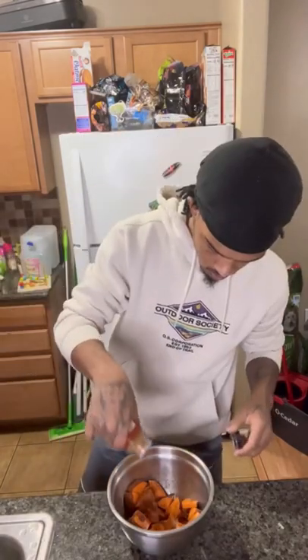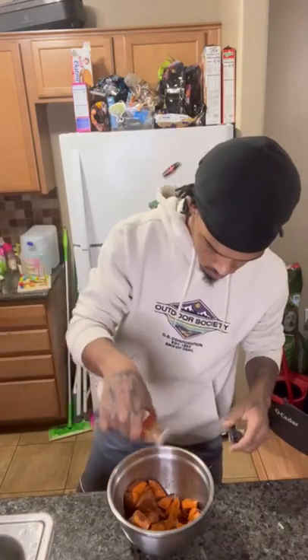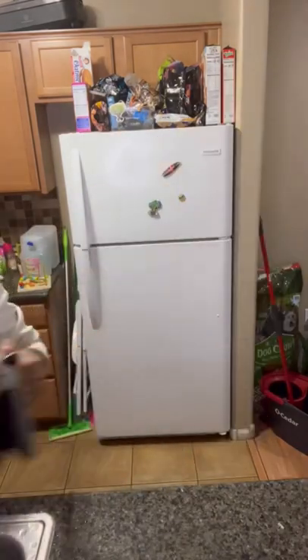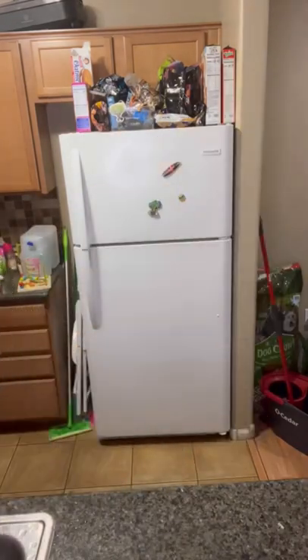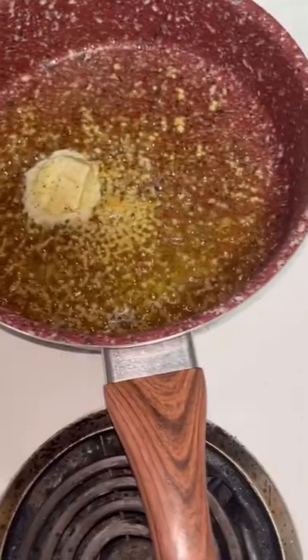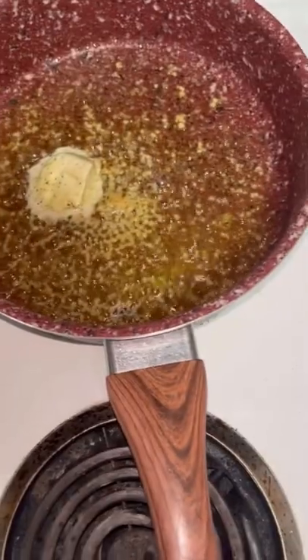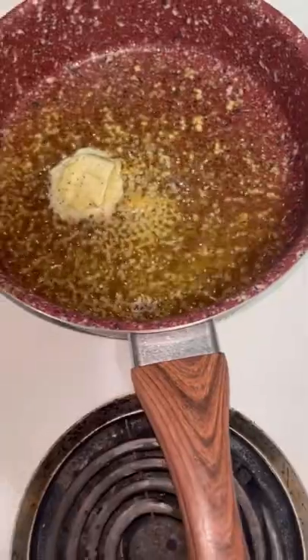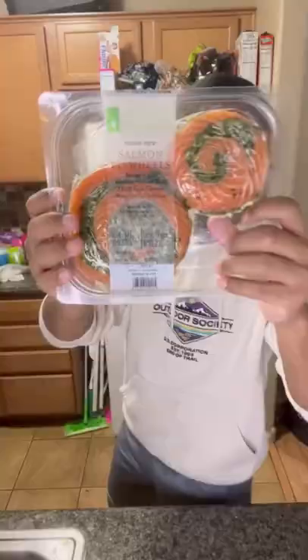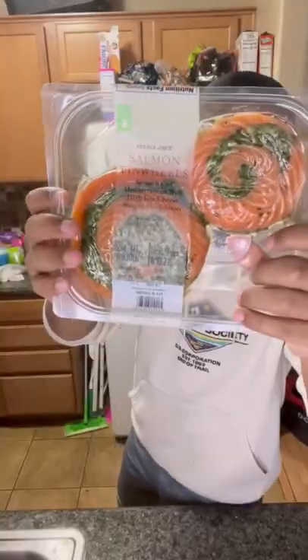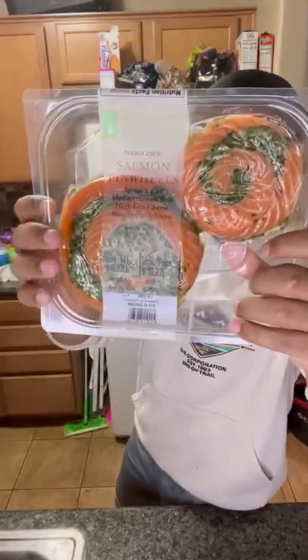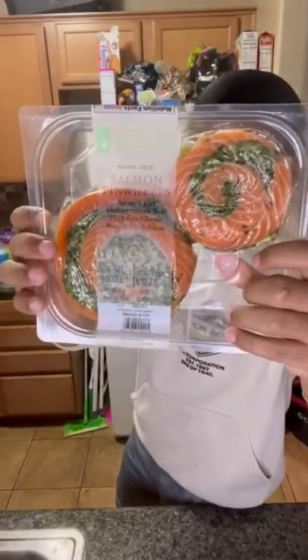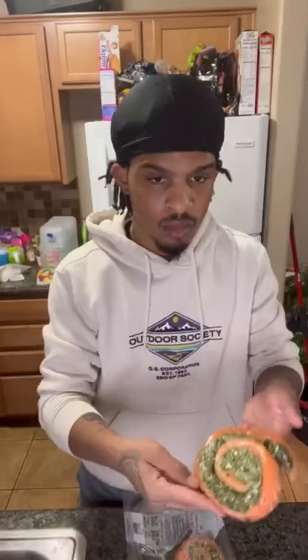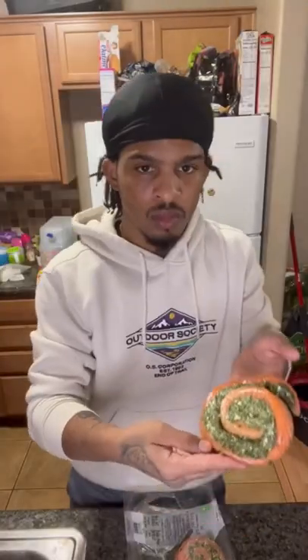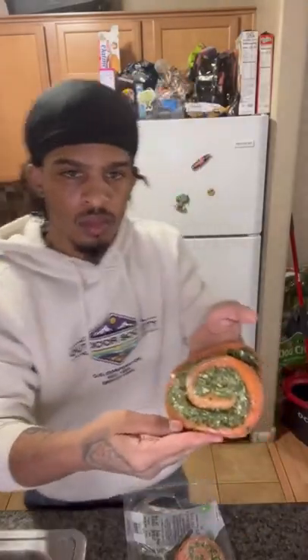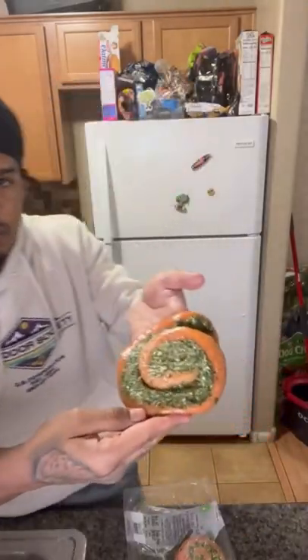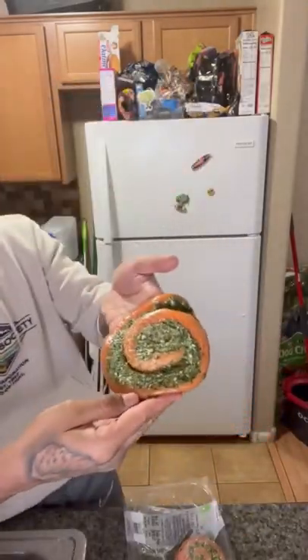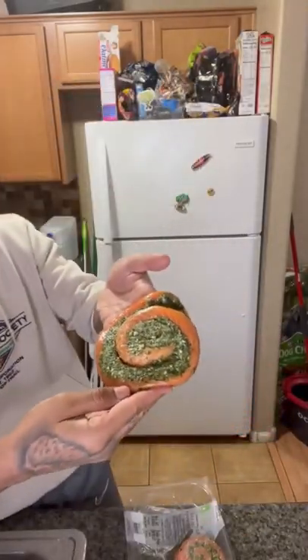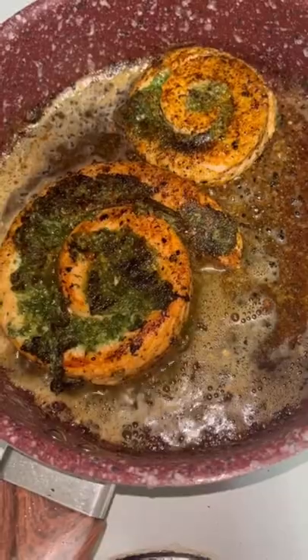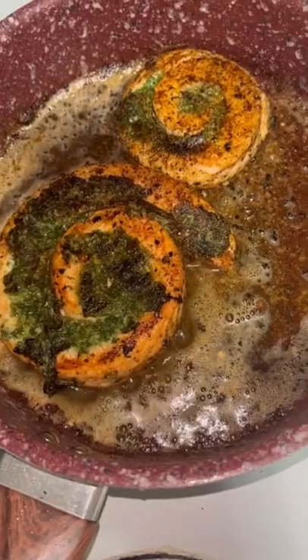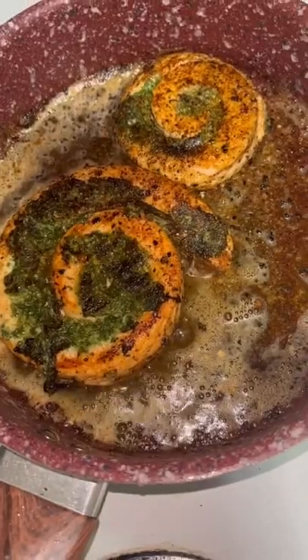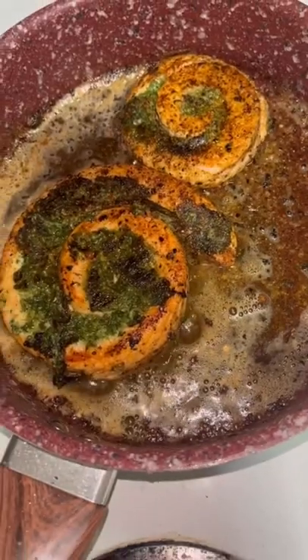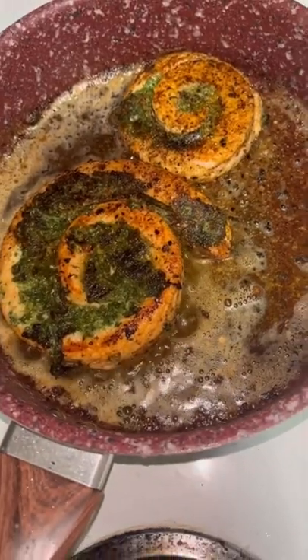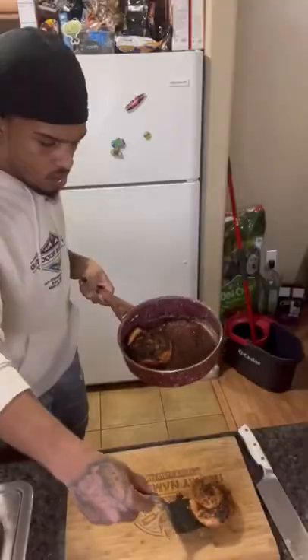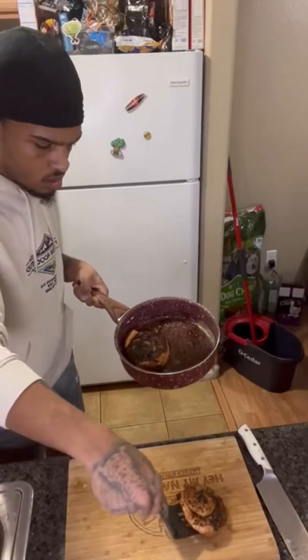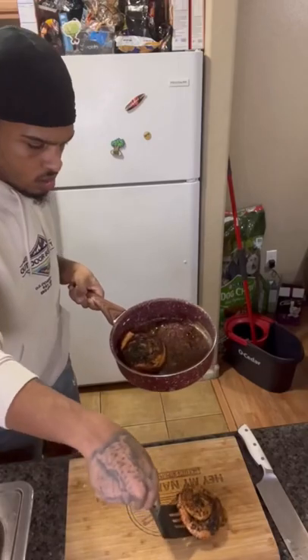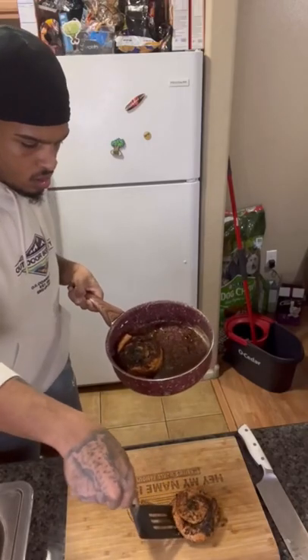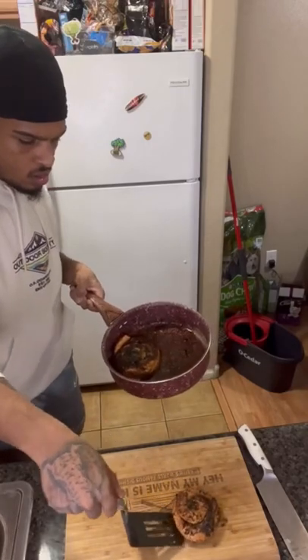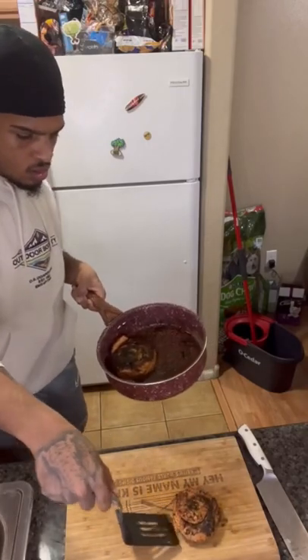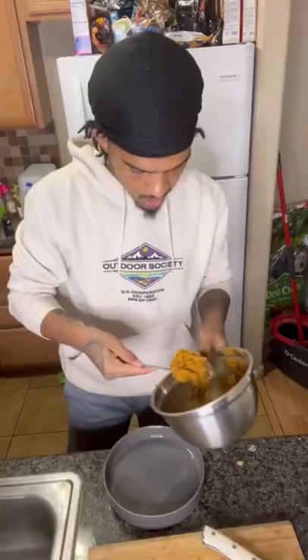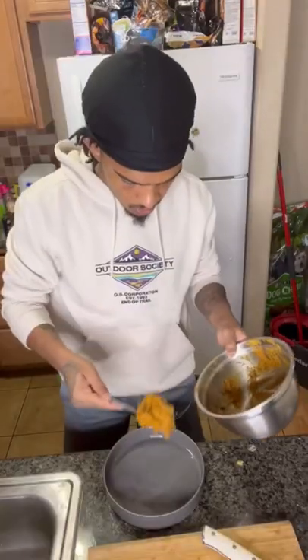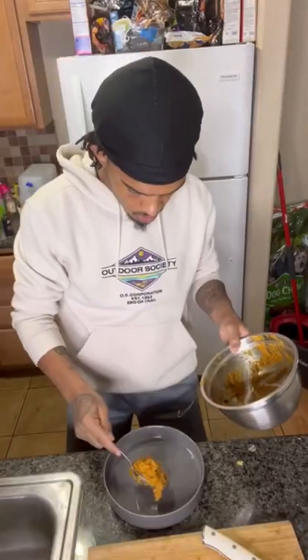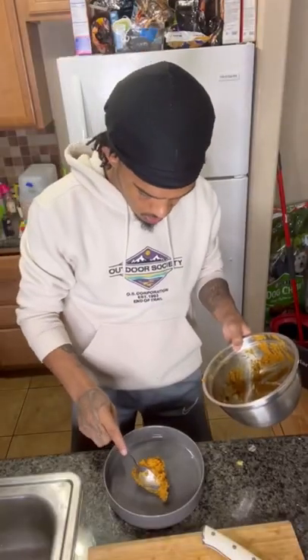Add a little bit of turmeric for color, some cinnamon pumpkin spice seasoning. Get some garlic frying in some butter. Take your stuffed salmon pinwheels from Trader Joe's and fry those until they're nice and soft.